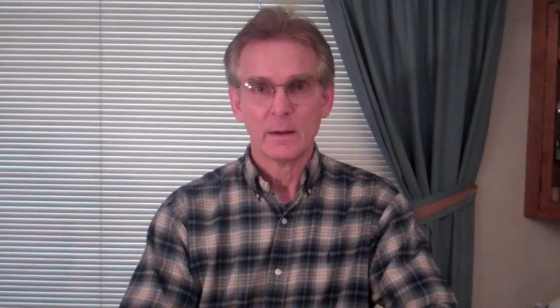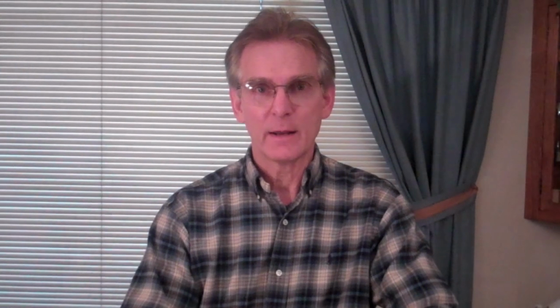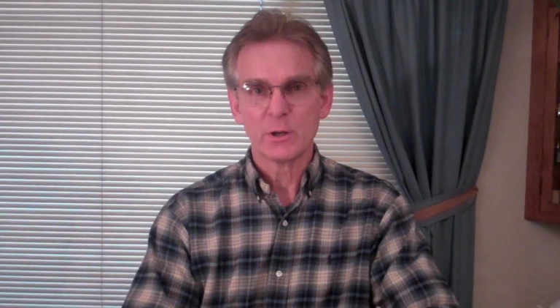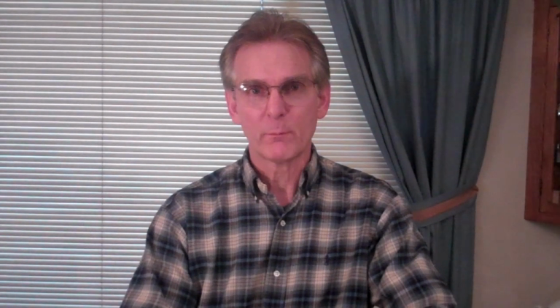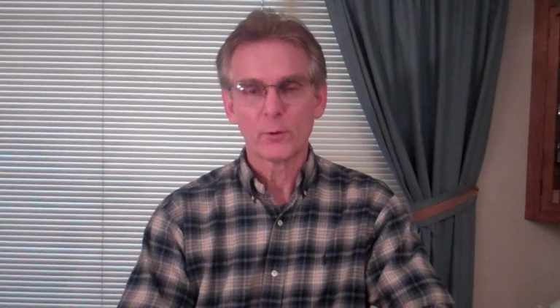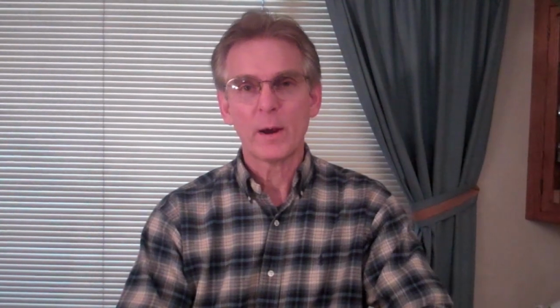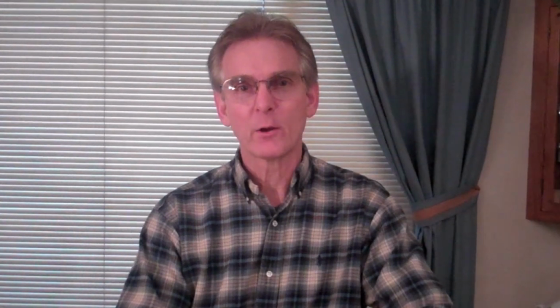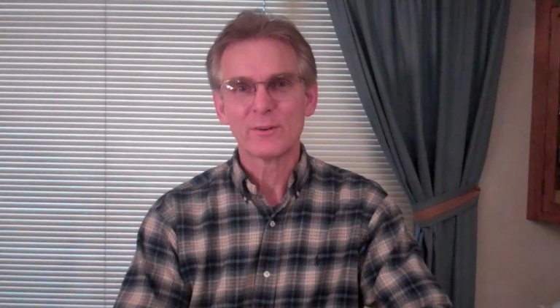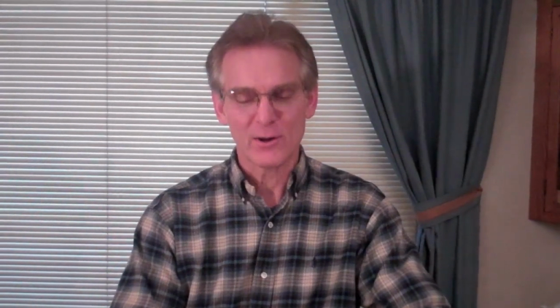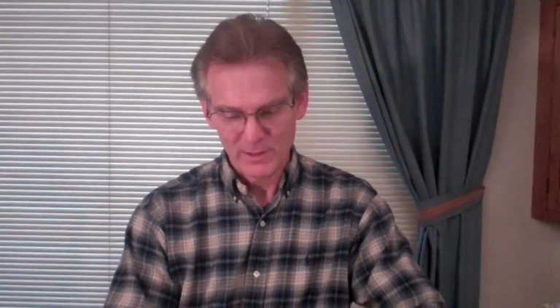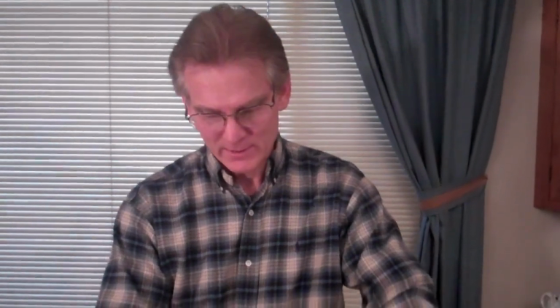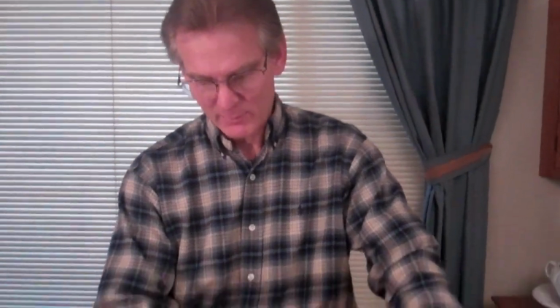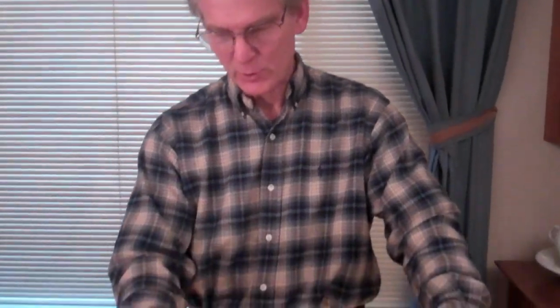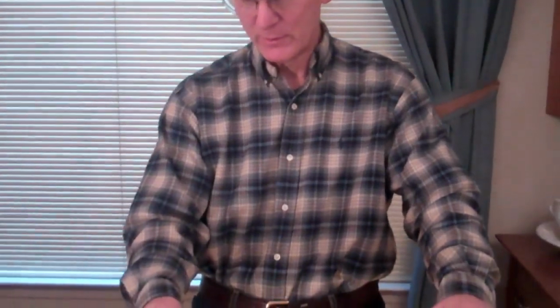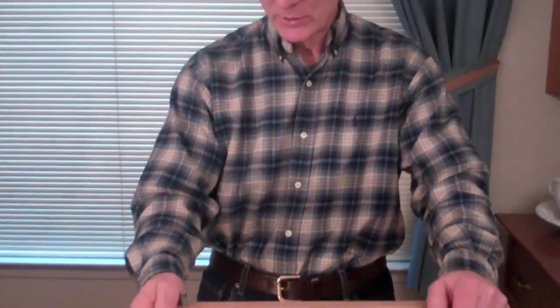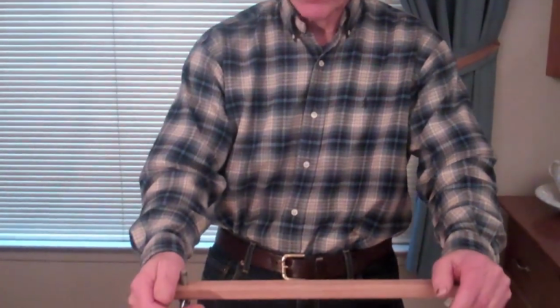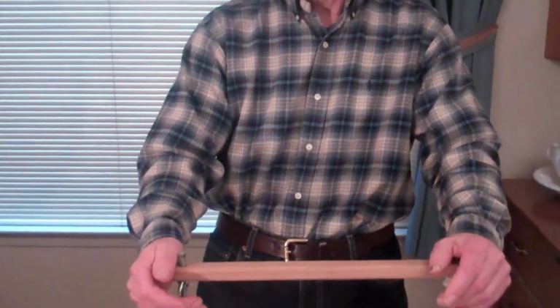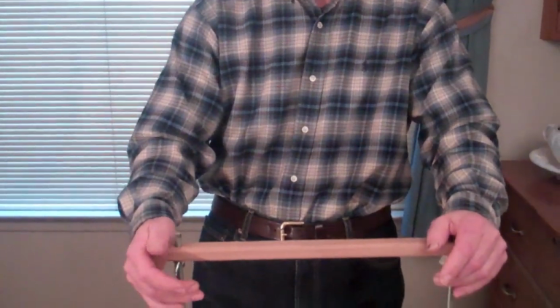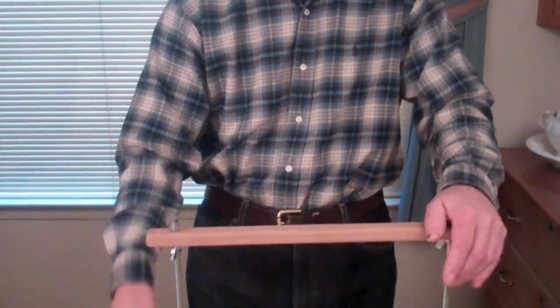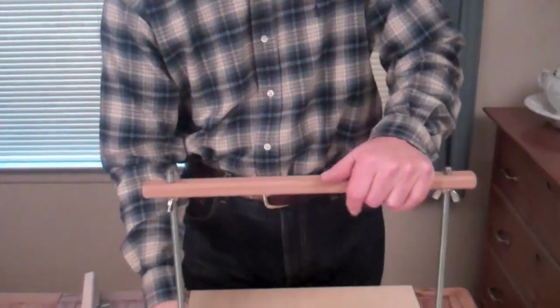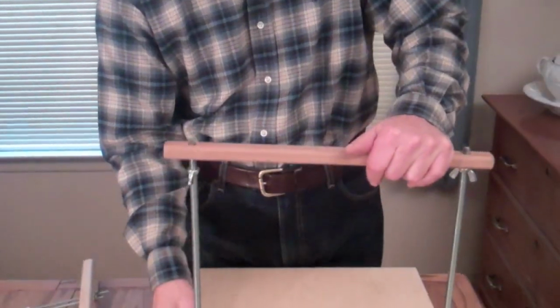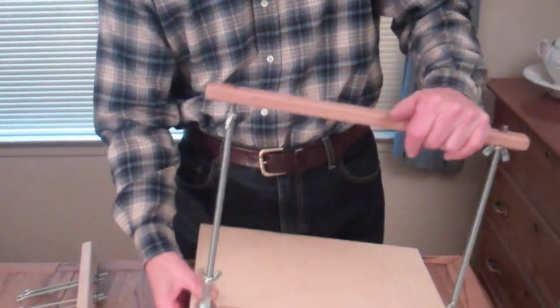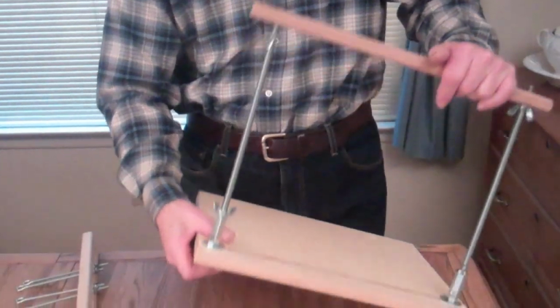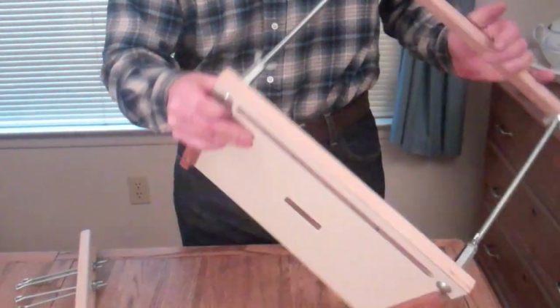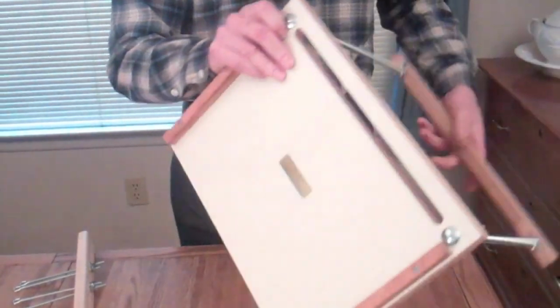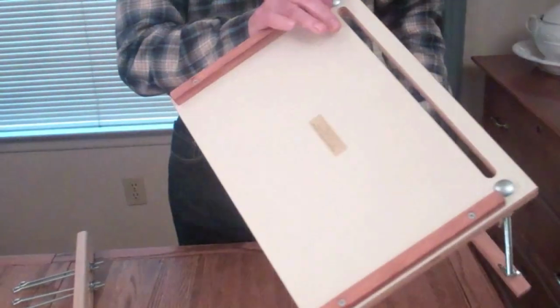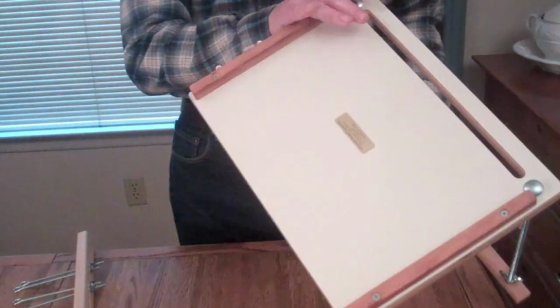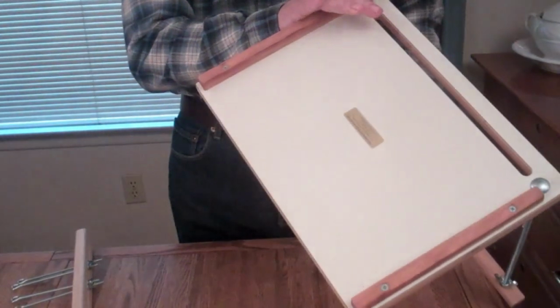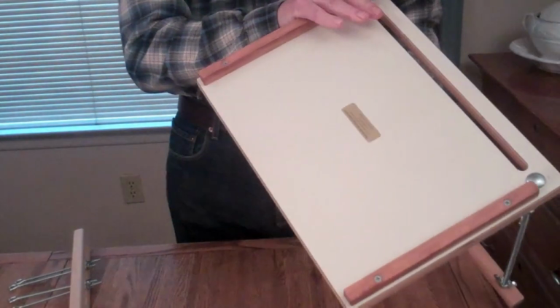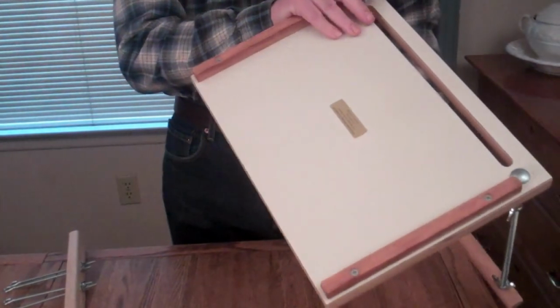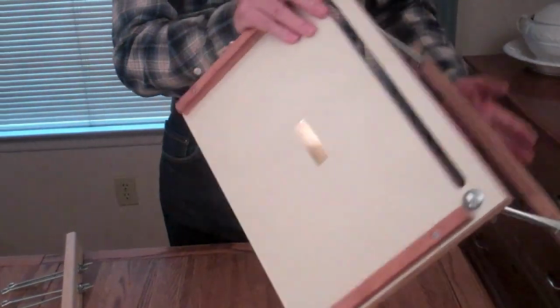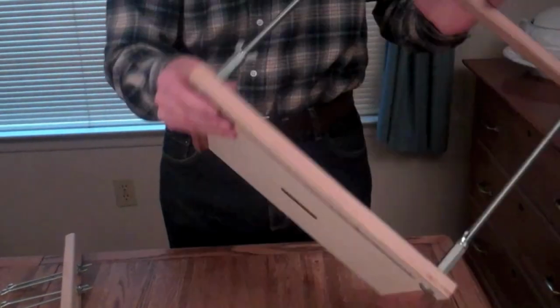Hi, I'm Jim from AffordableBindingEquipment.com. Today I'm going to show you the deluxe sewing frame that I make. This is what it looks like on the bottom. It has feet to hold it up off the countertop.